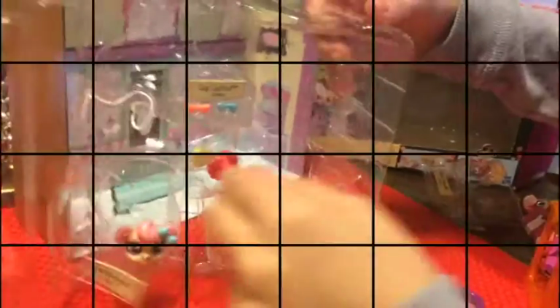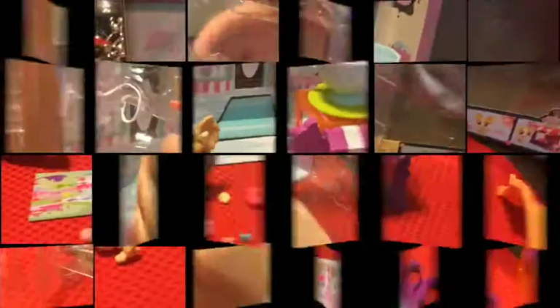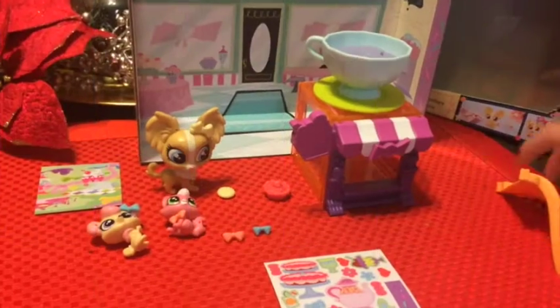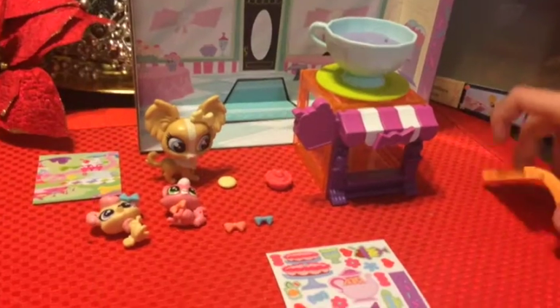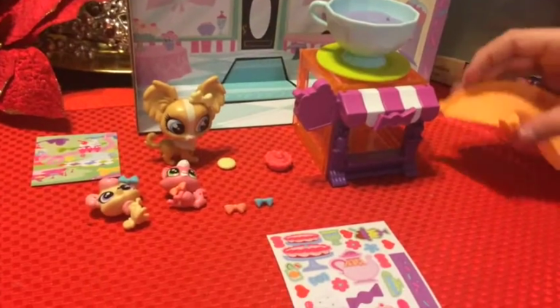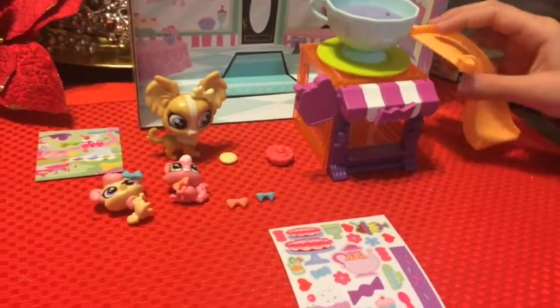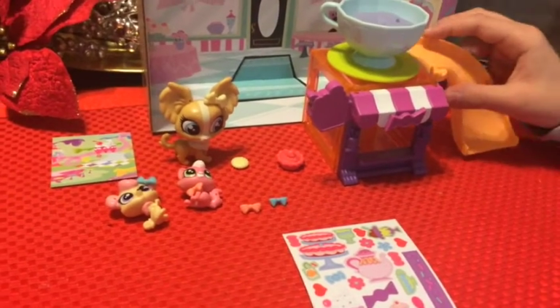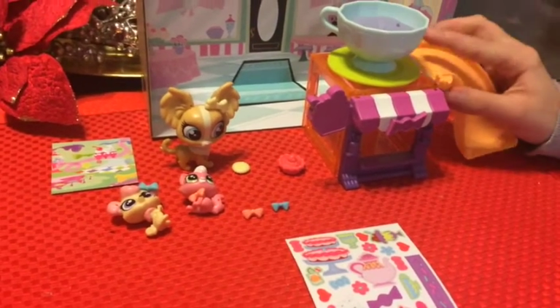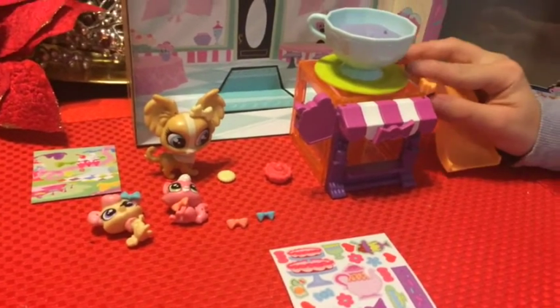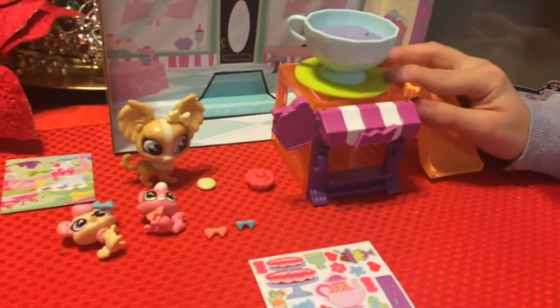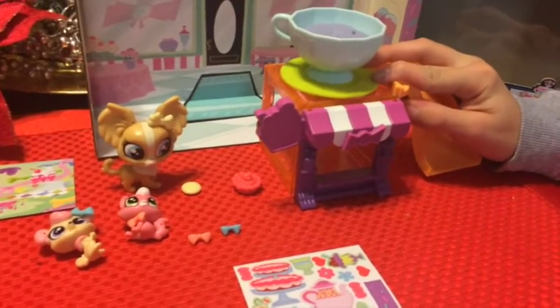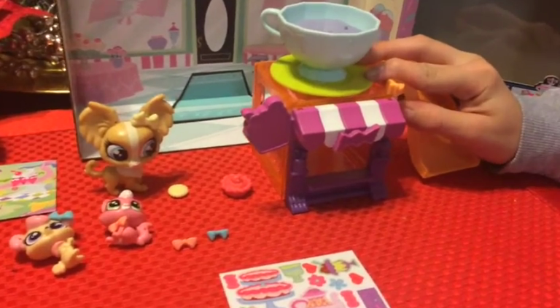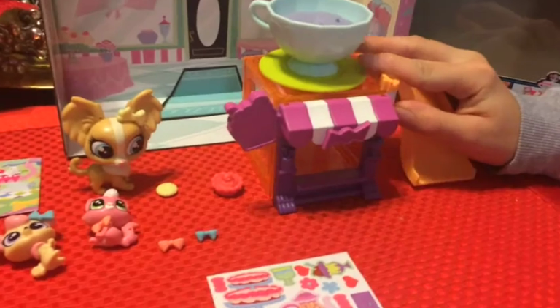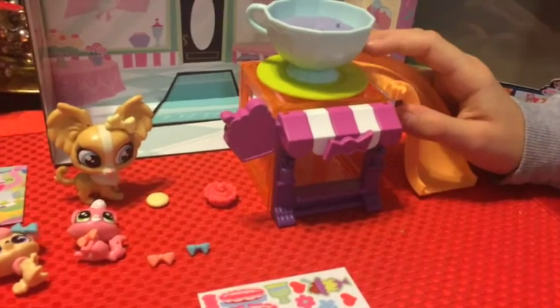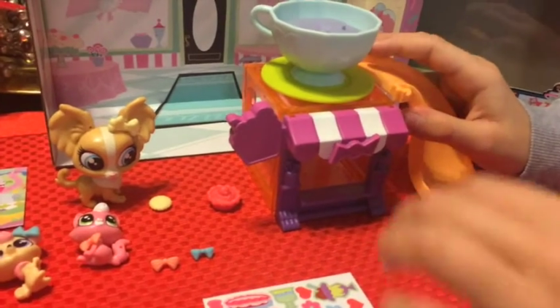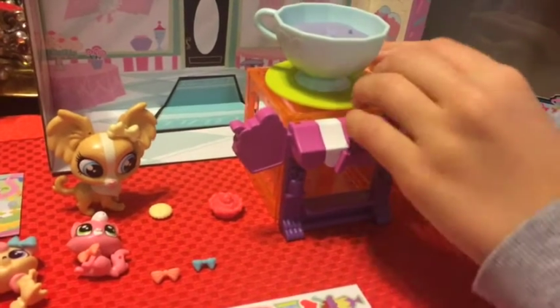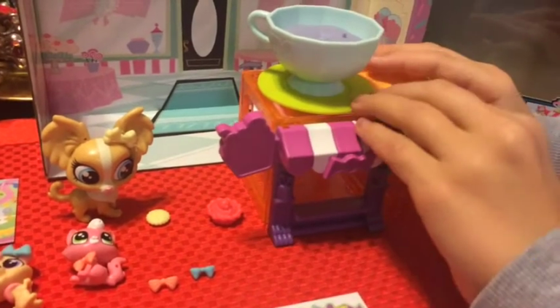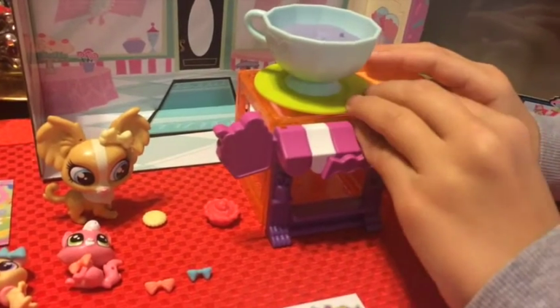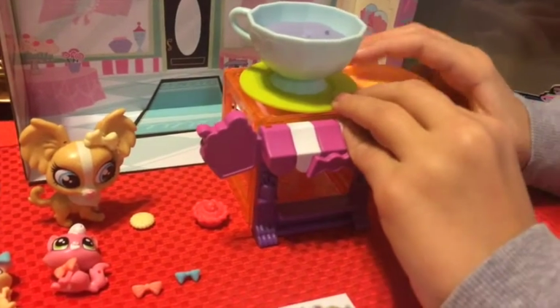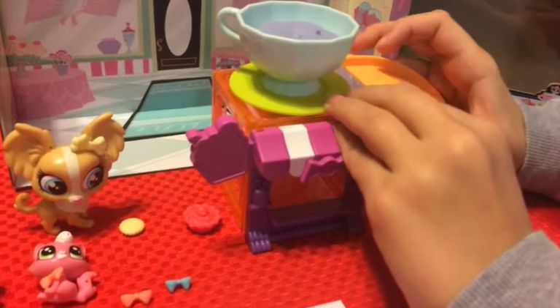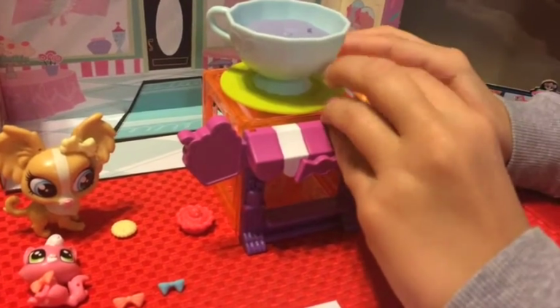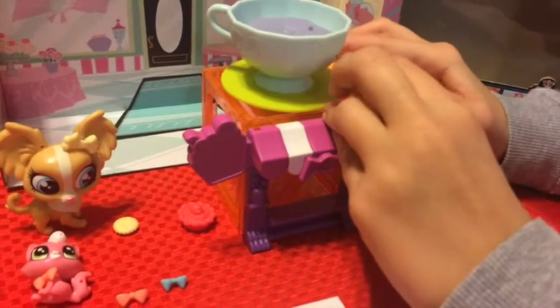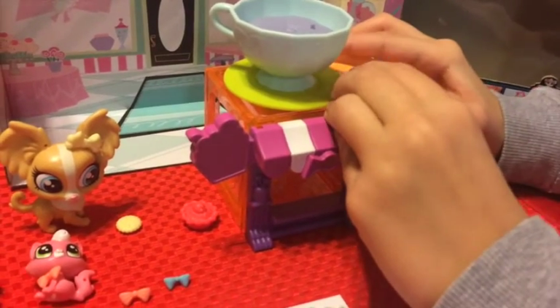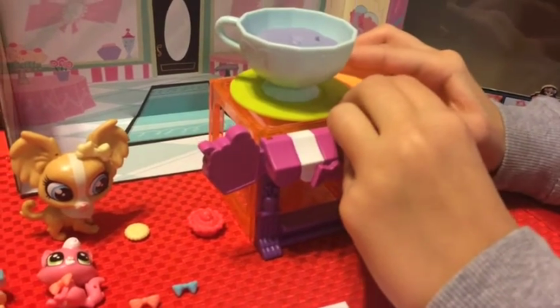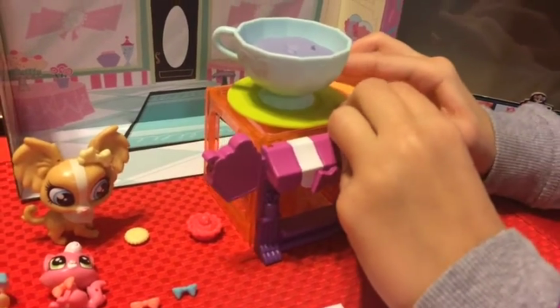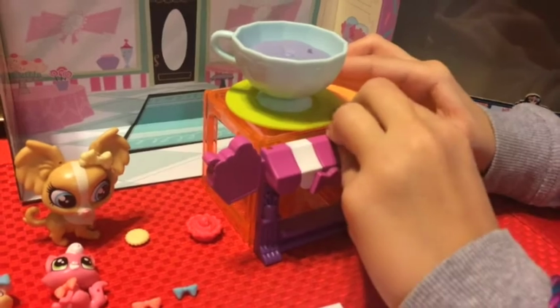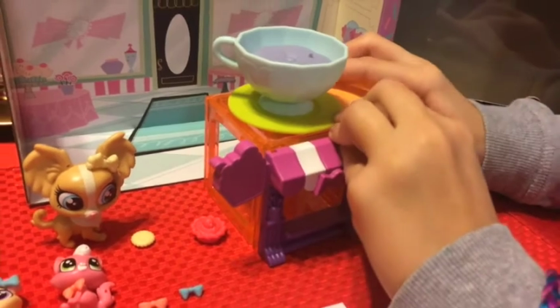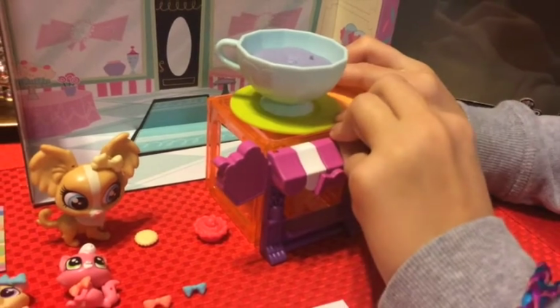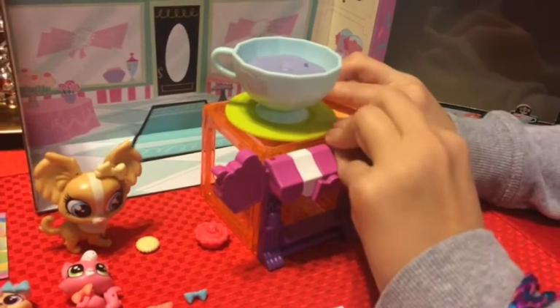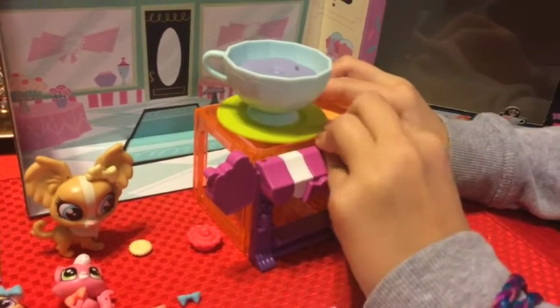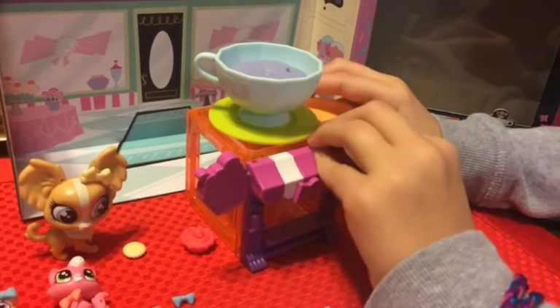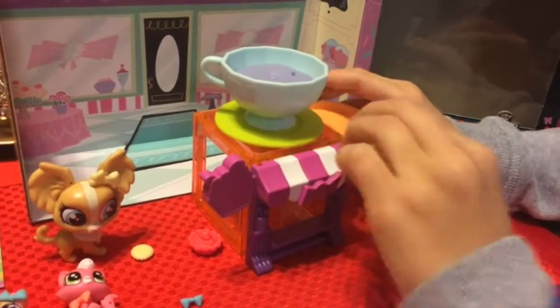We're almost done! All we need to do is put on the slide, and then we put on some stickers, and put on deco bits on our pets, and then we will be ready to play!